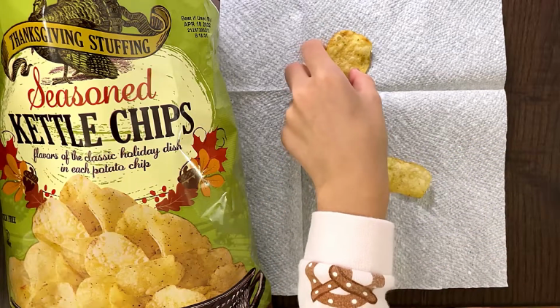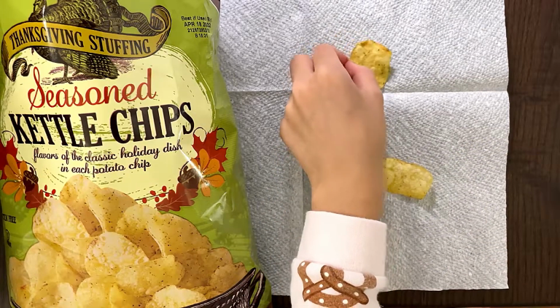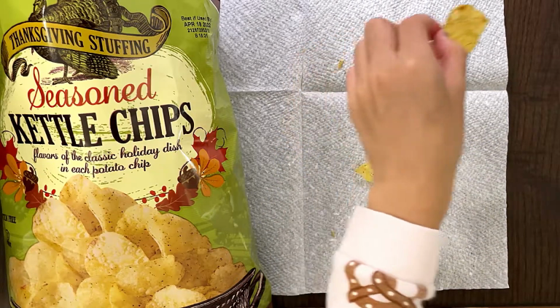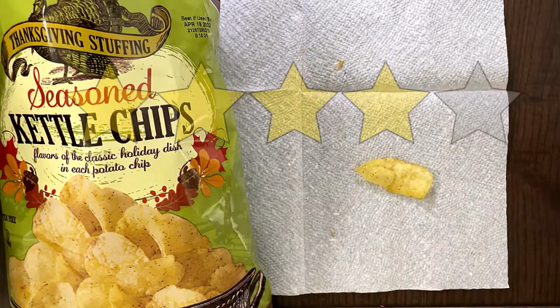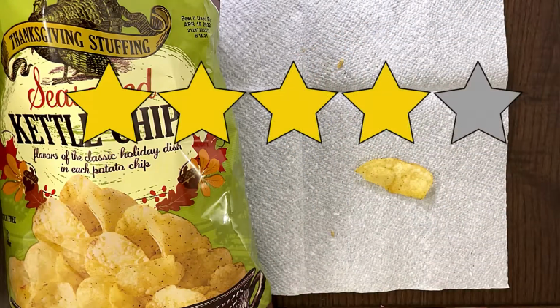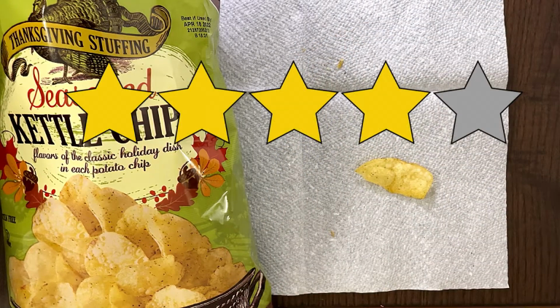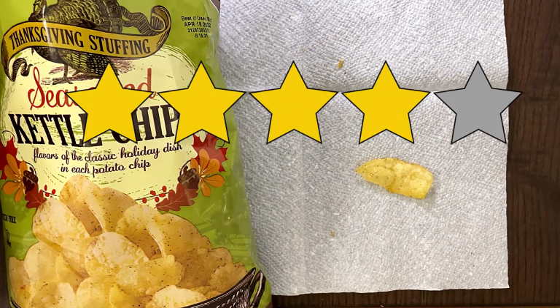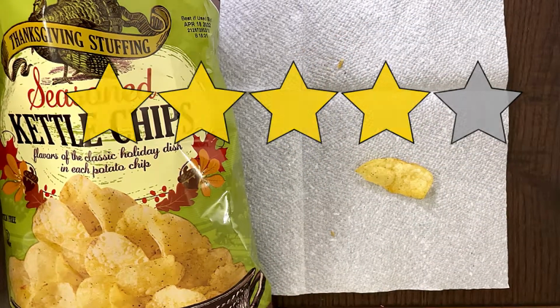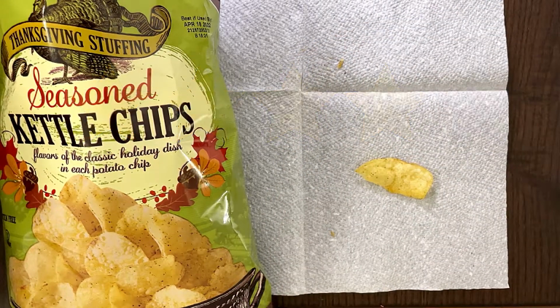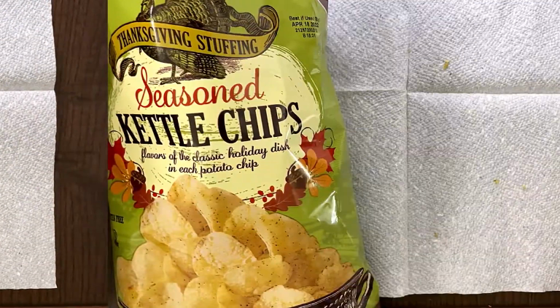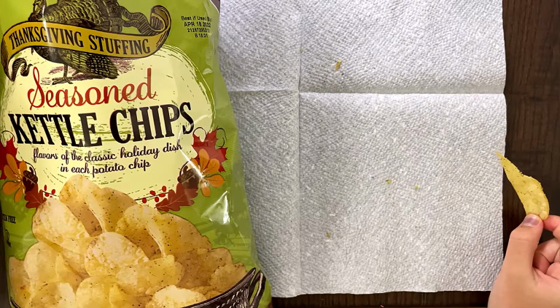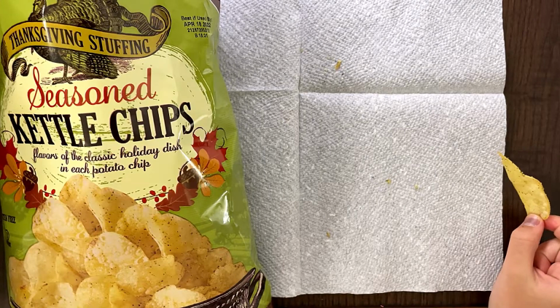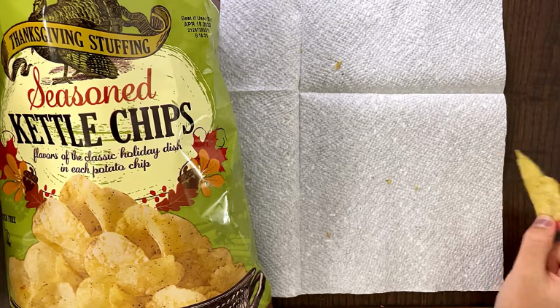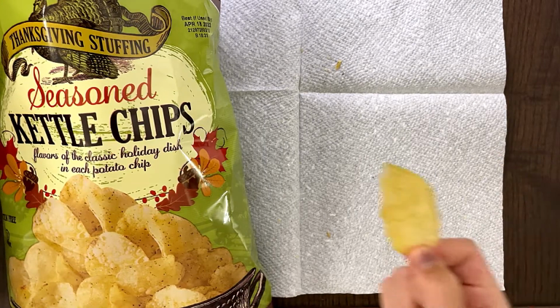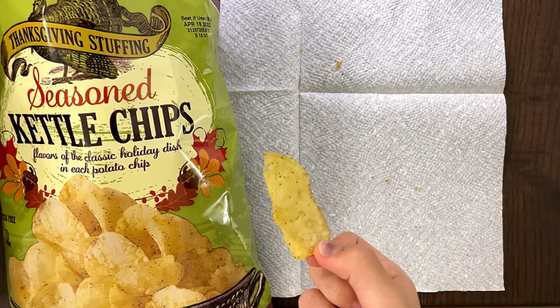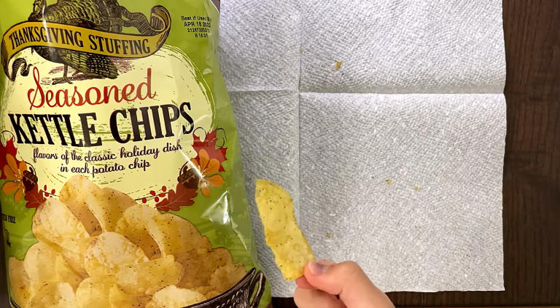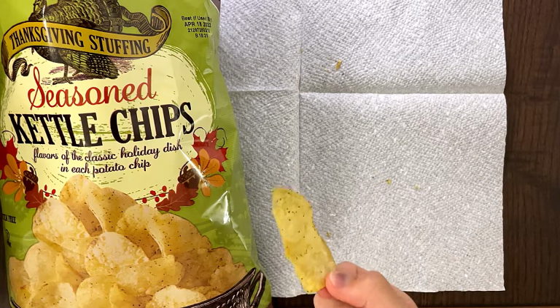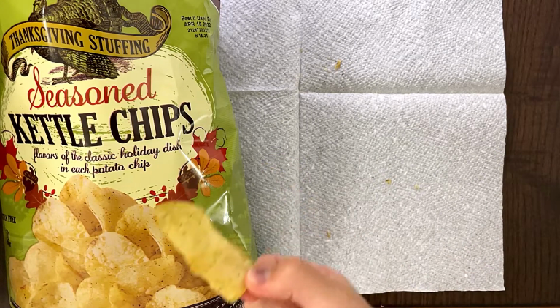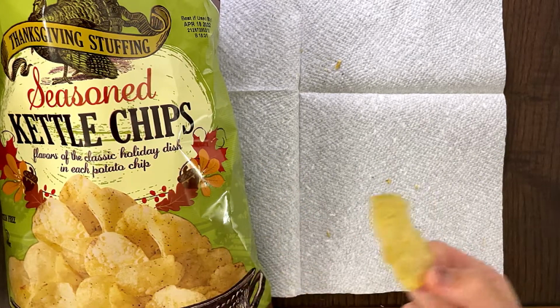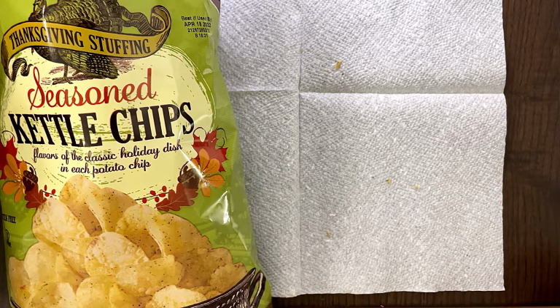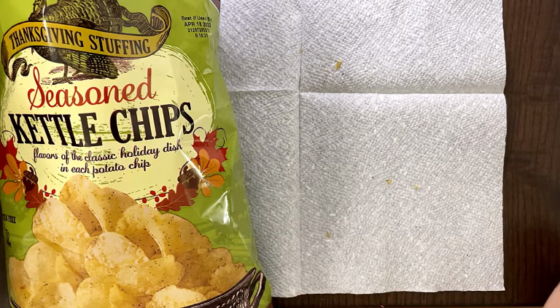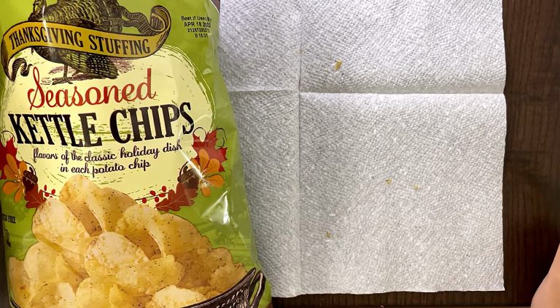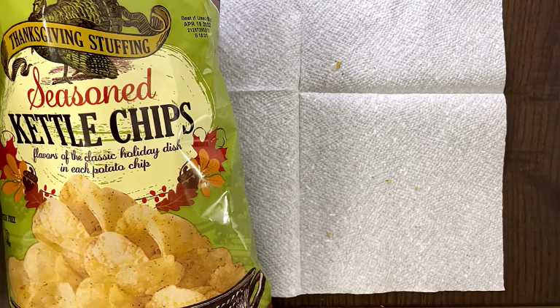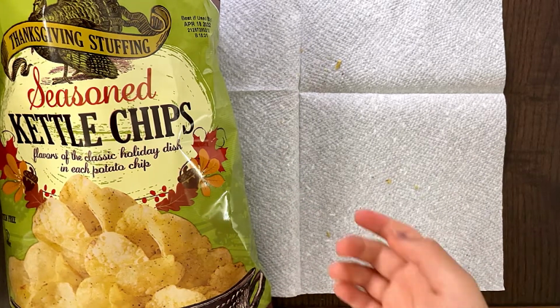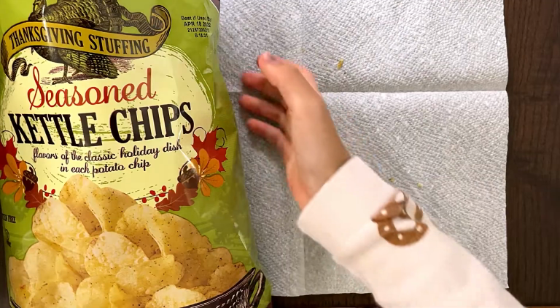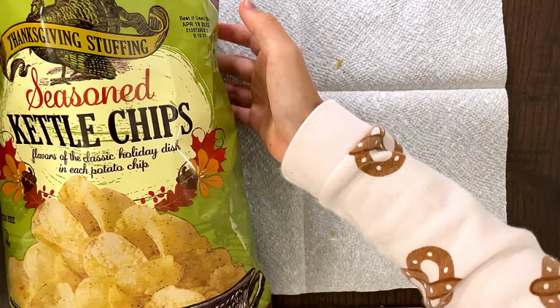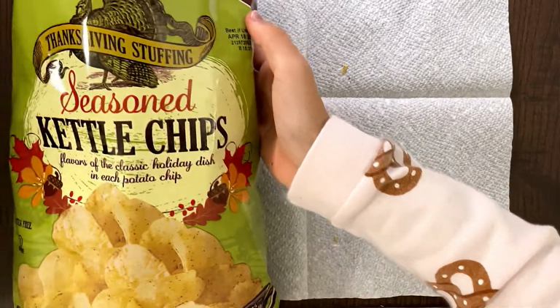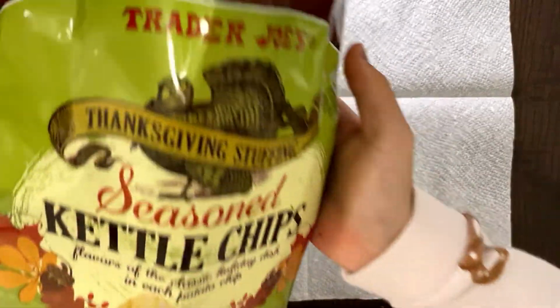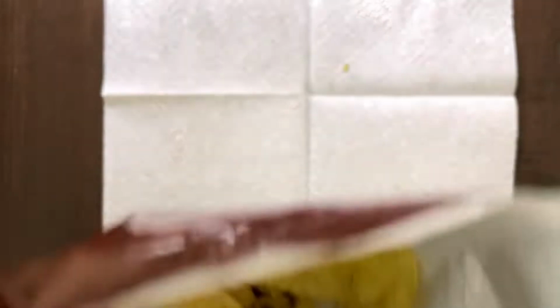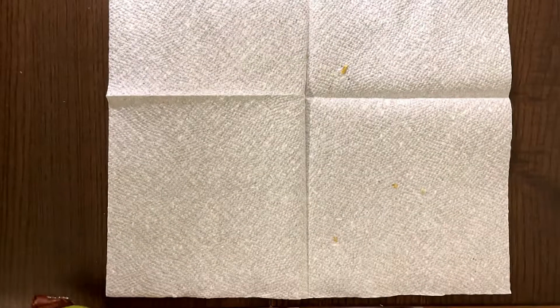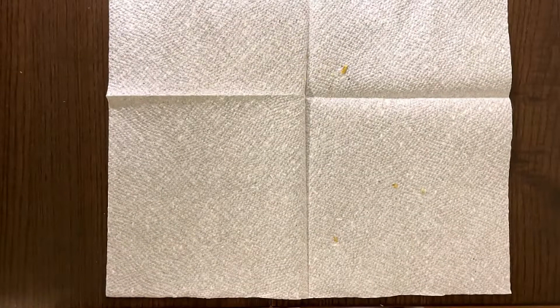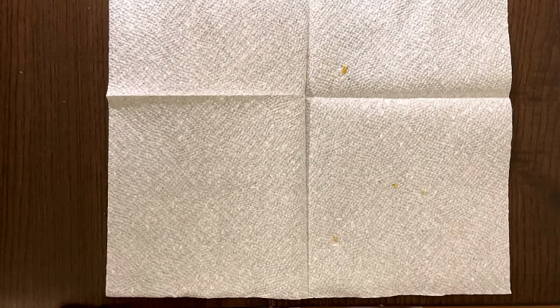My daddy's four stars, and so am I. We decided to put this in our stuffing, like crush it and put it in our stuffing — my mom likes it. It's actually pretty good. I'm going to get some more out.